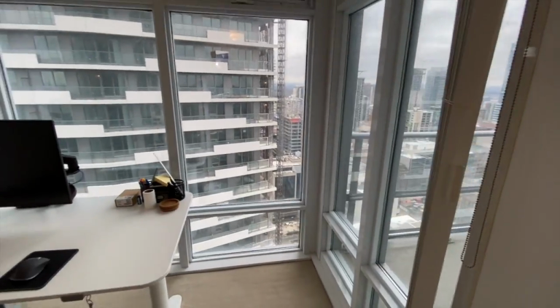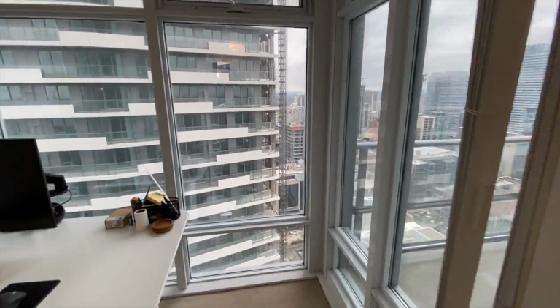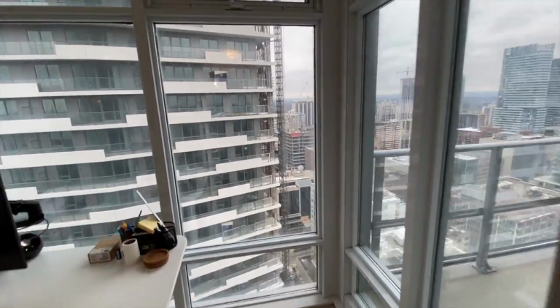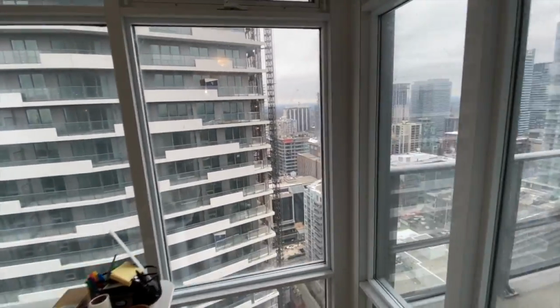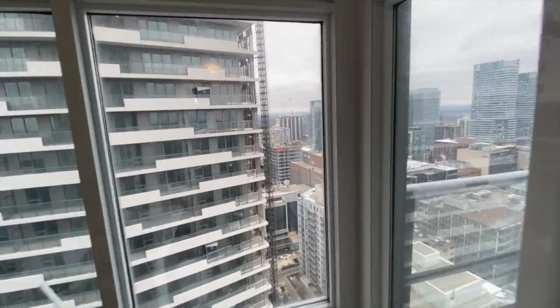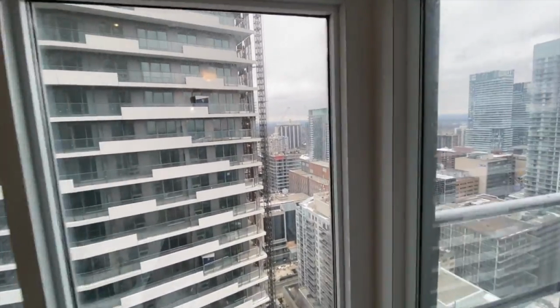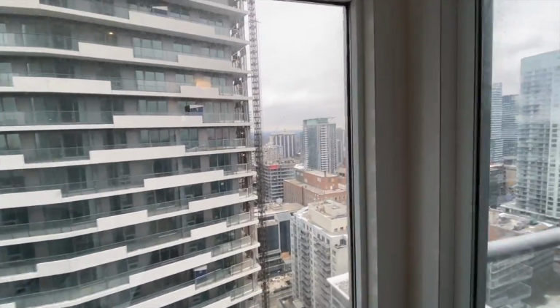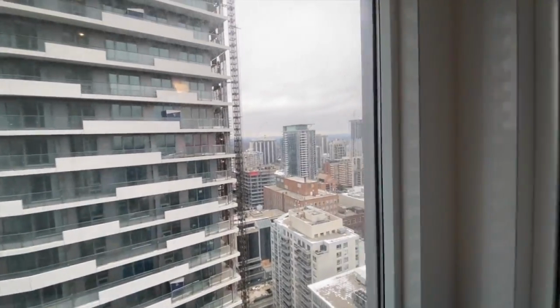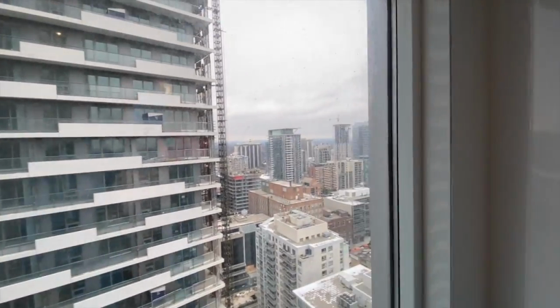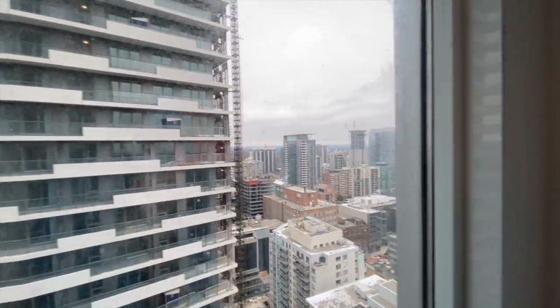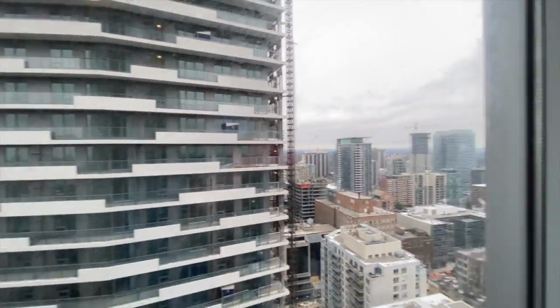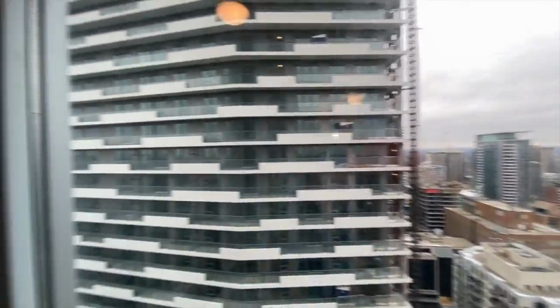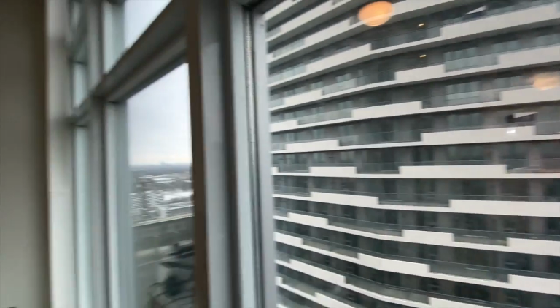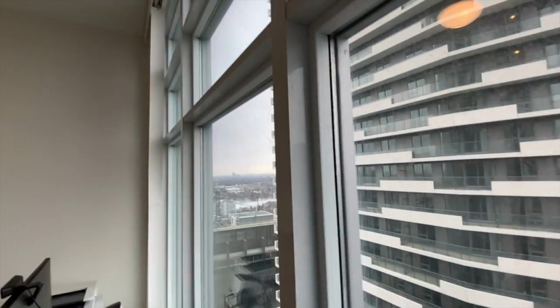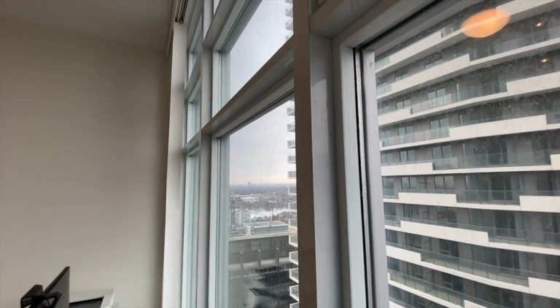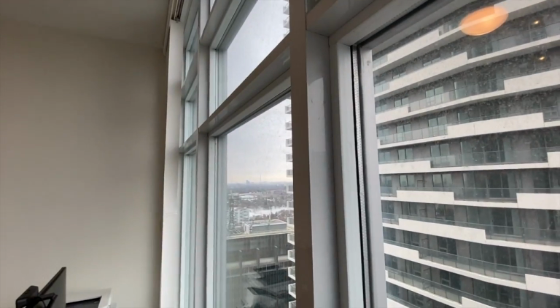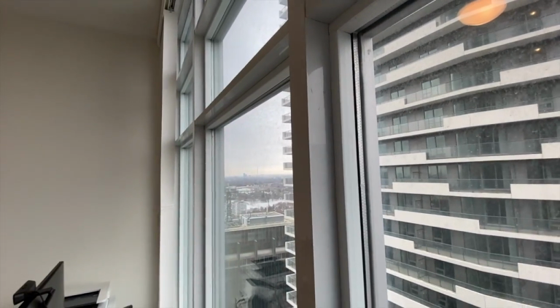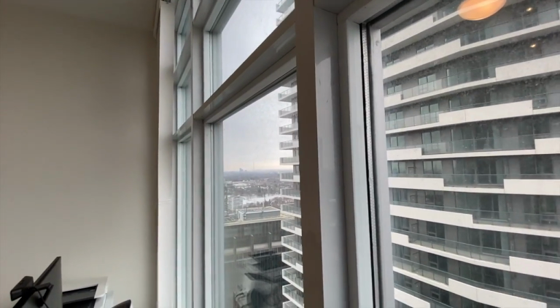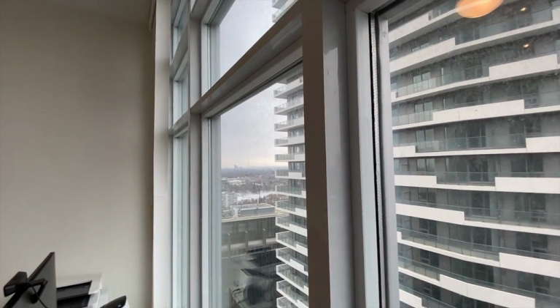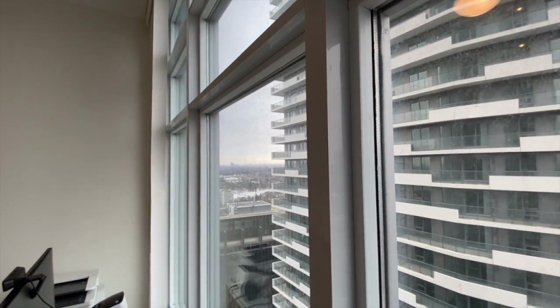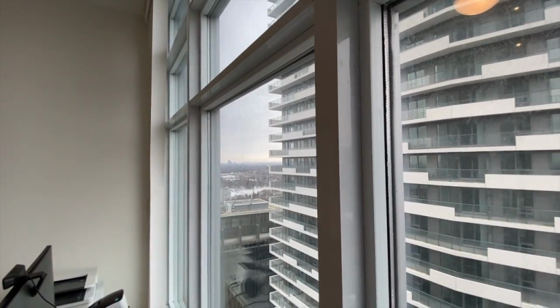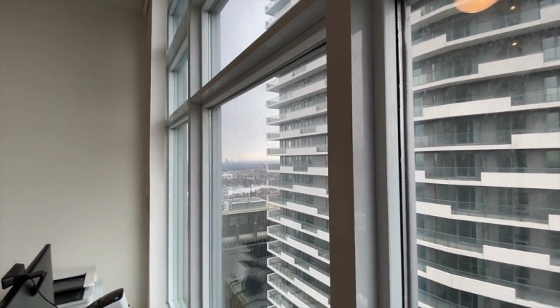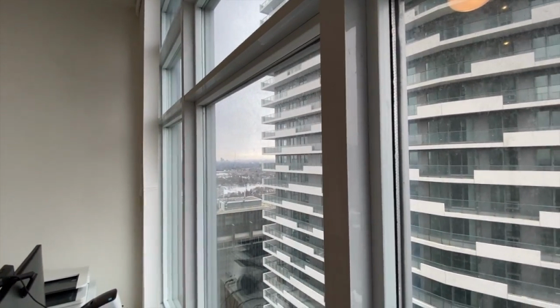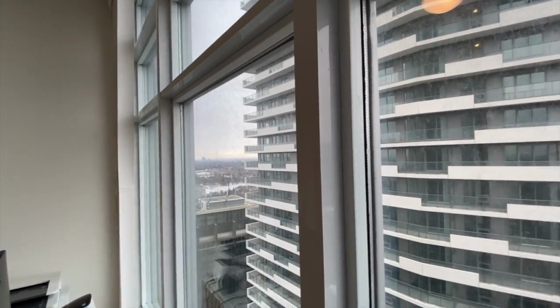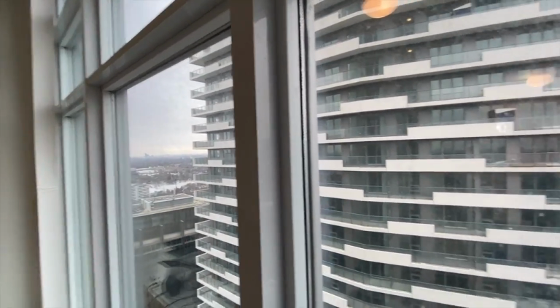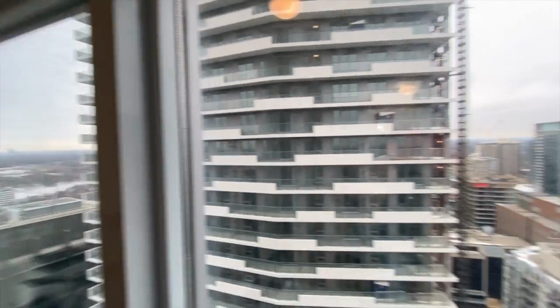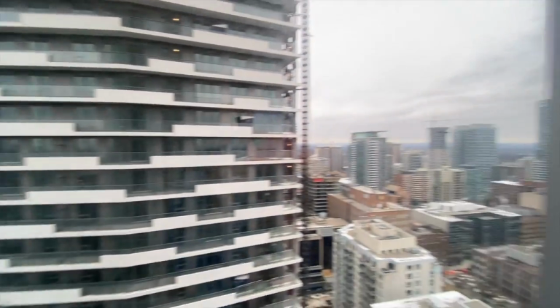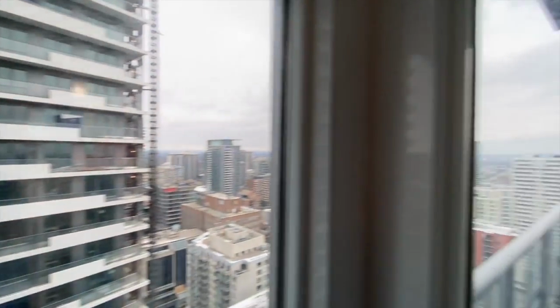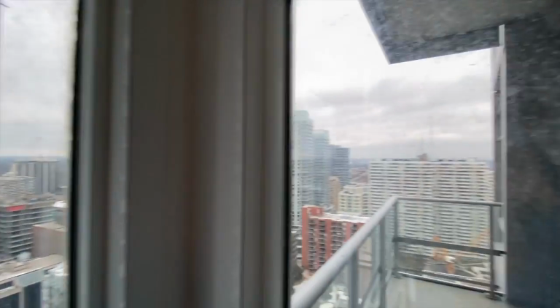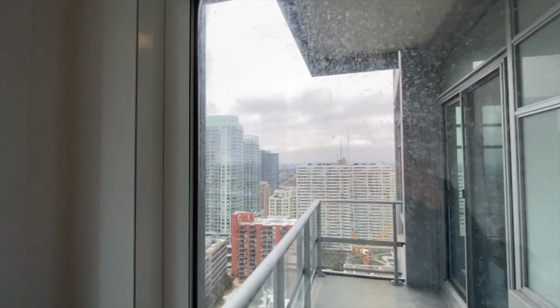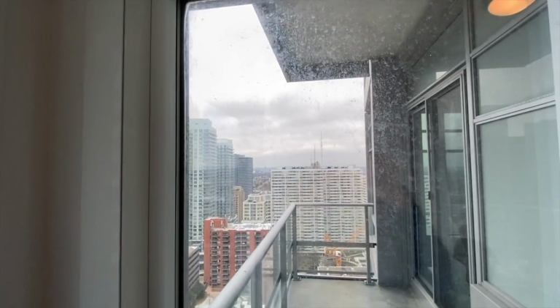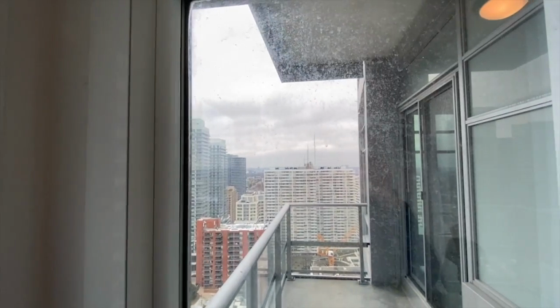Our views here are a little bit different — north, west, so we get some sunset views over here, and a little bit east.